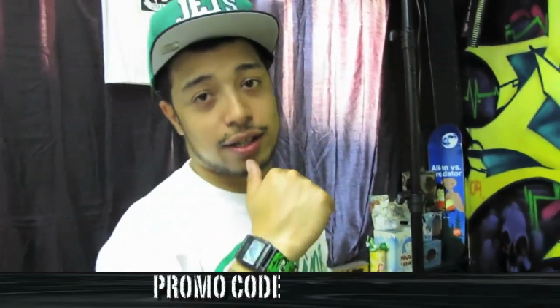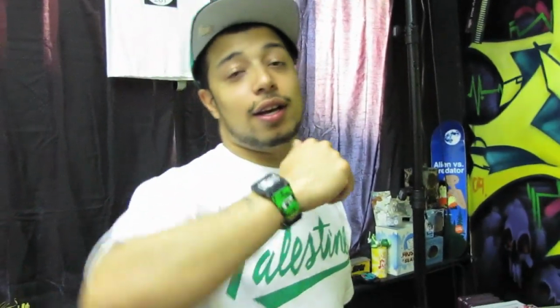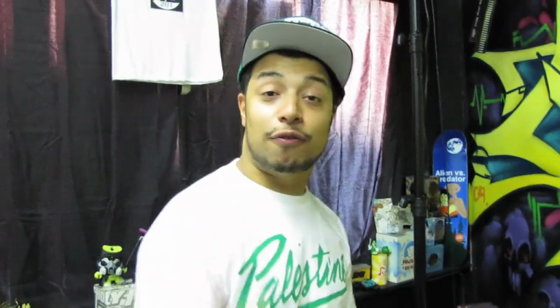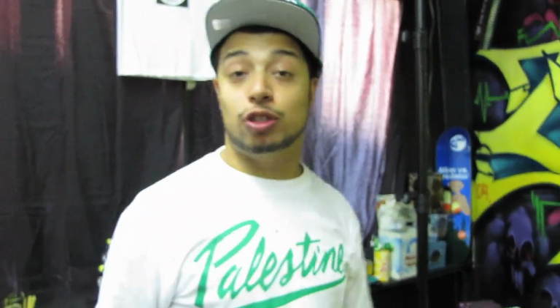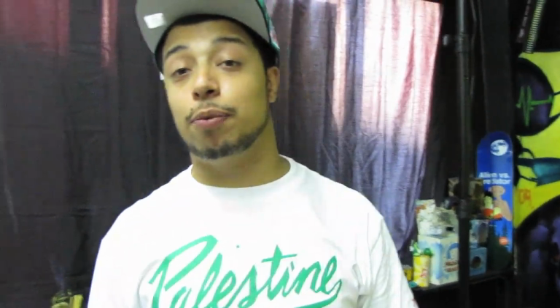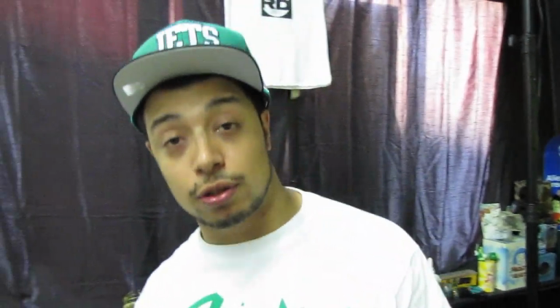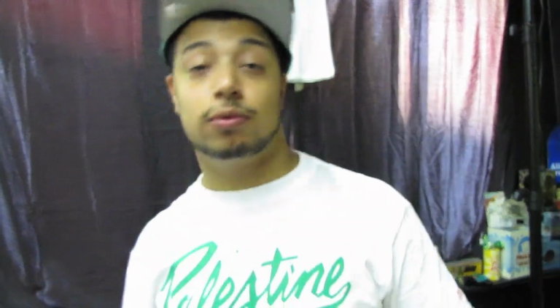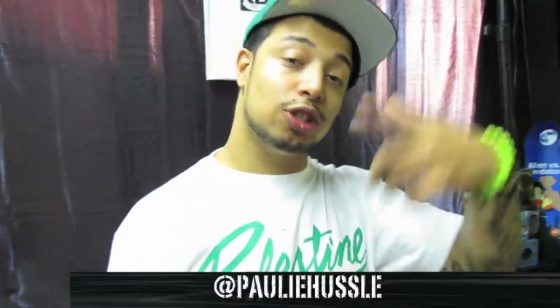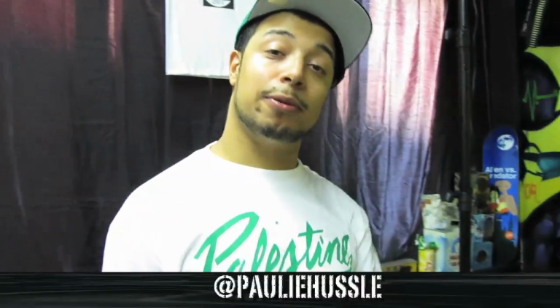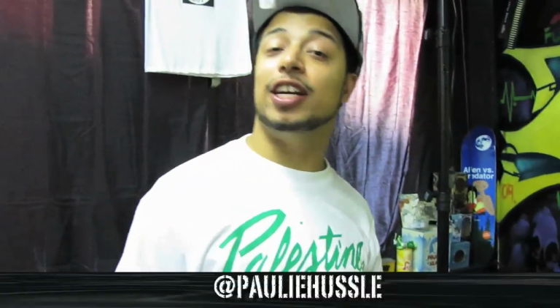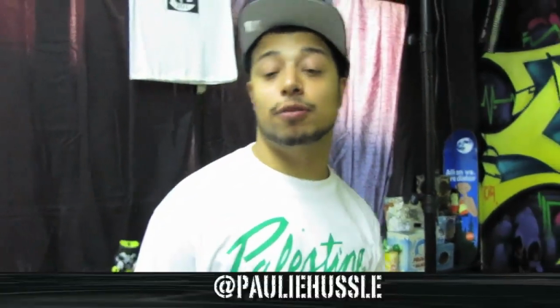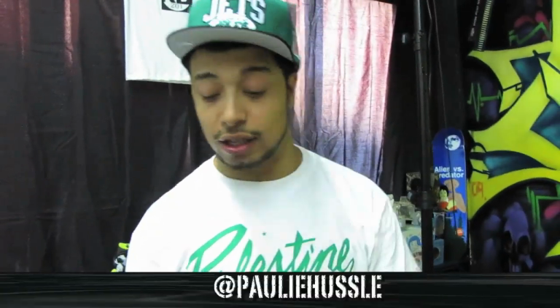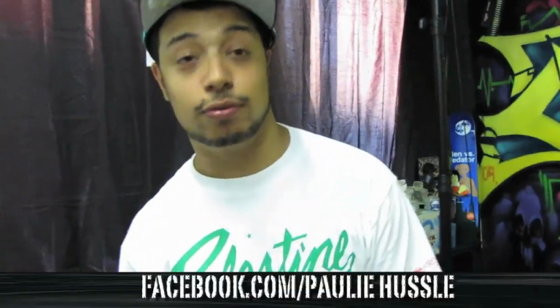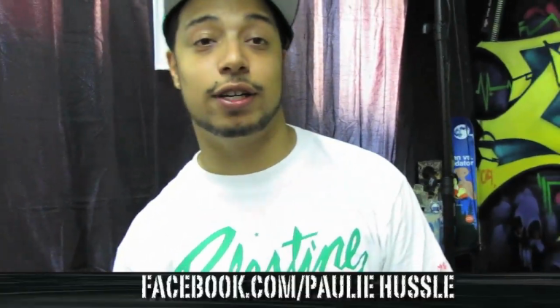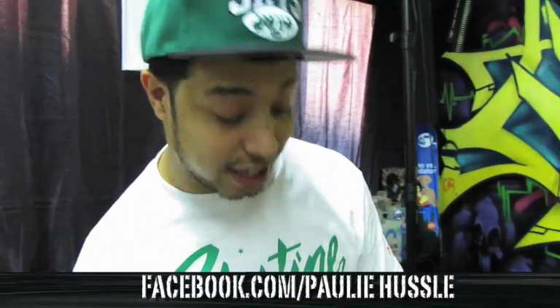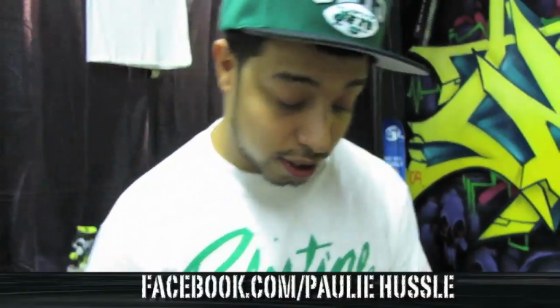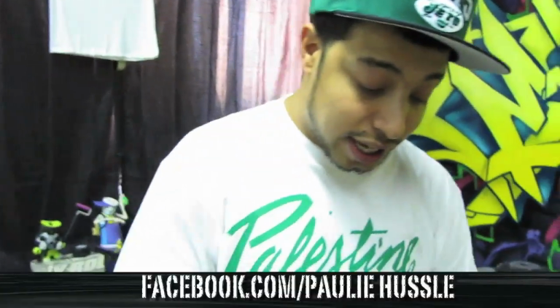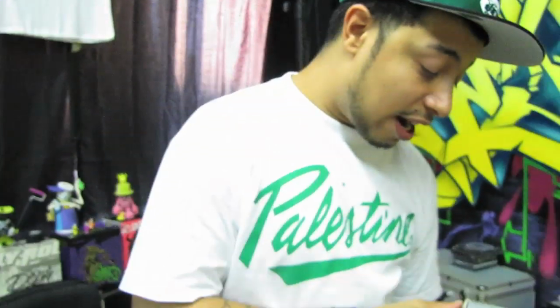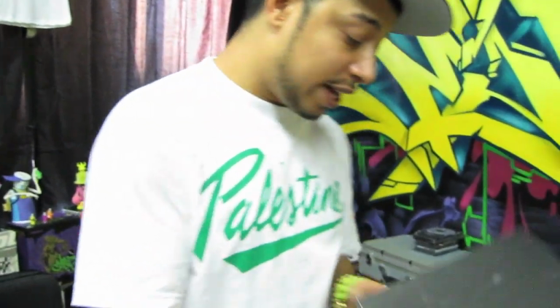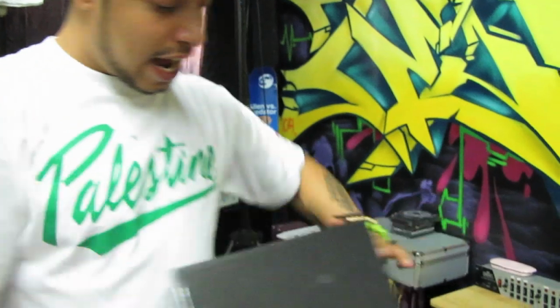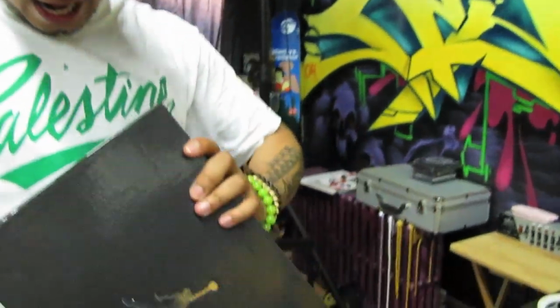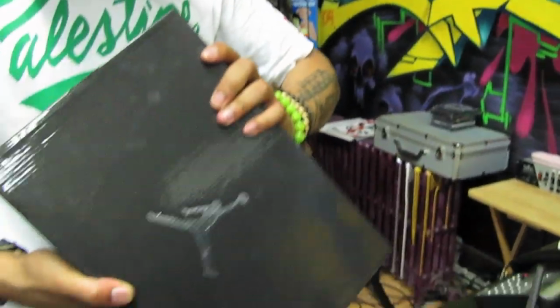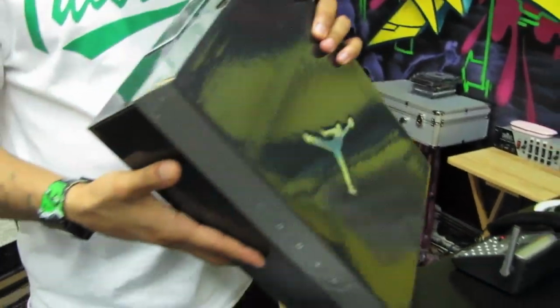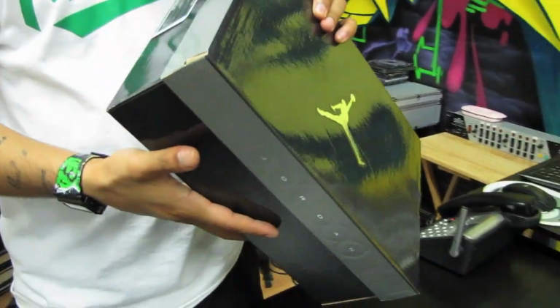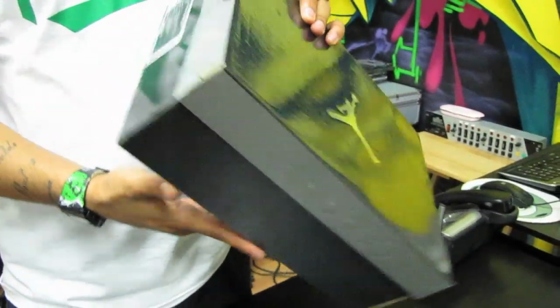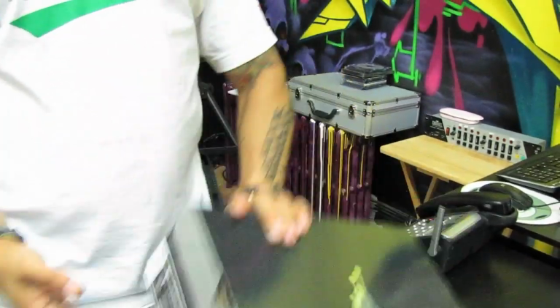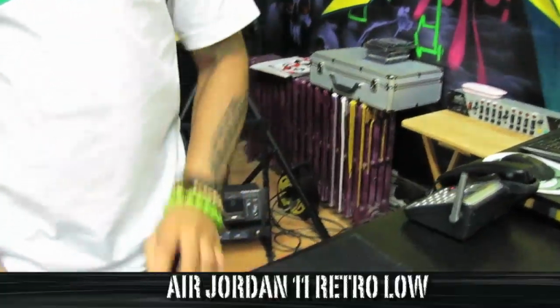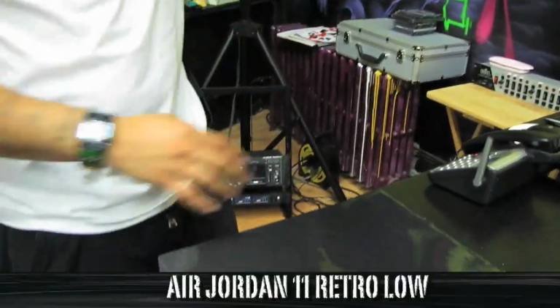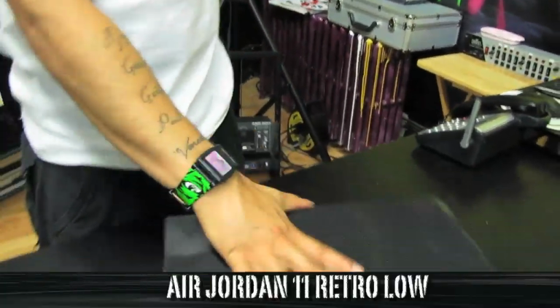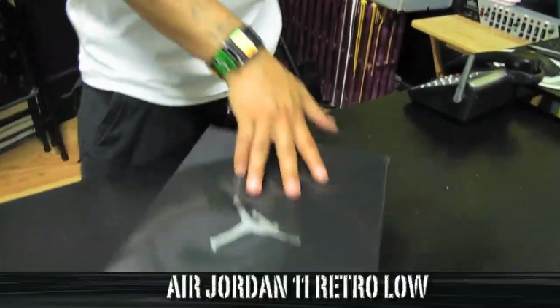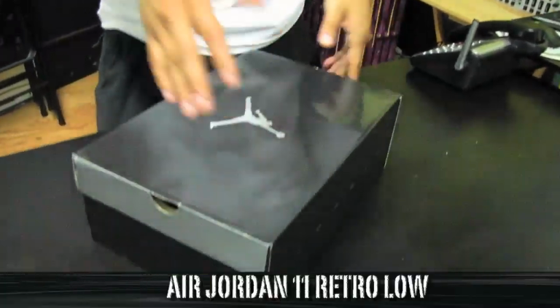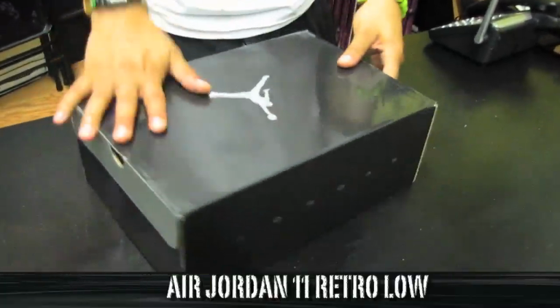Make sure you follow me on Twitter, Paulie Hustle. Make sure you hit me on Facebook, Paulie Hustle, you already know the deal. And we got the Air Jordan 11 Retro Lows. So they come out this Saturday.